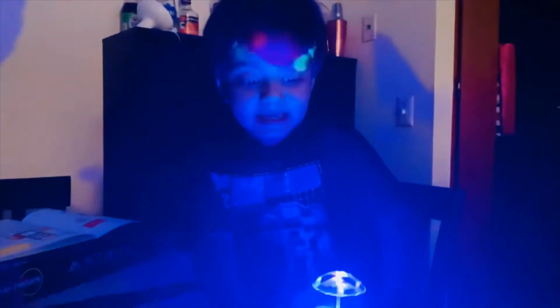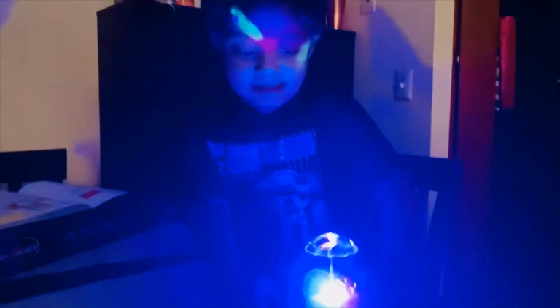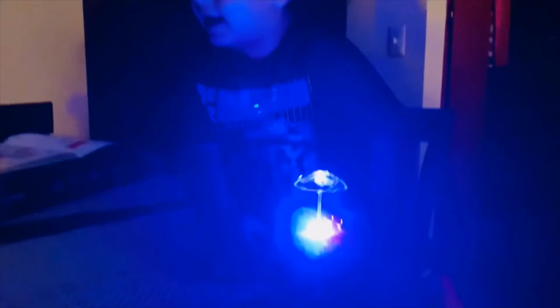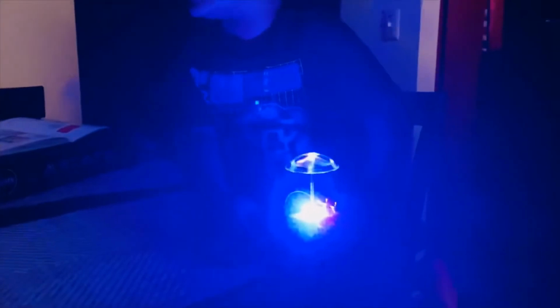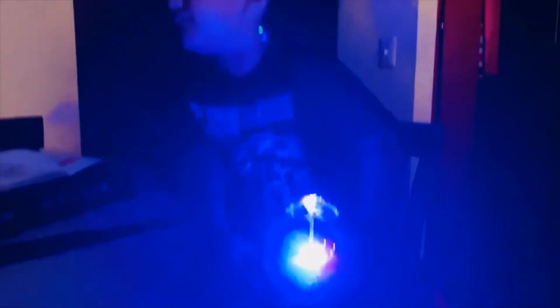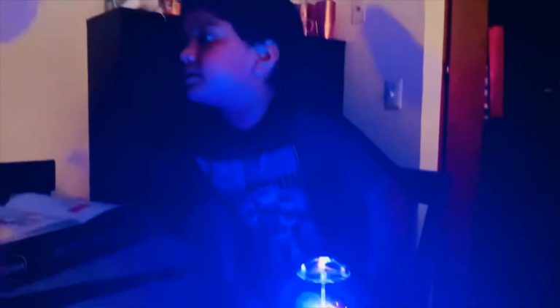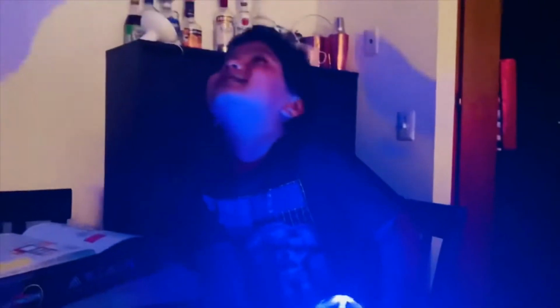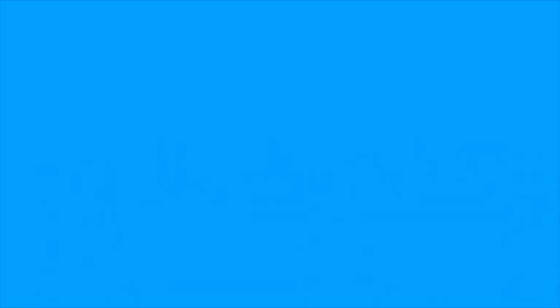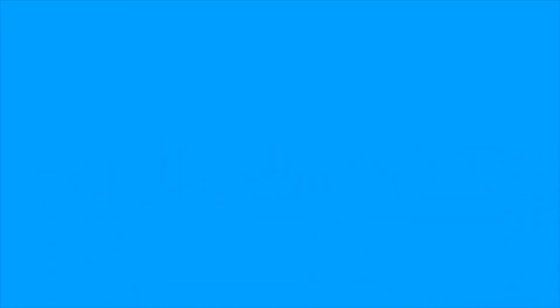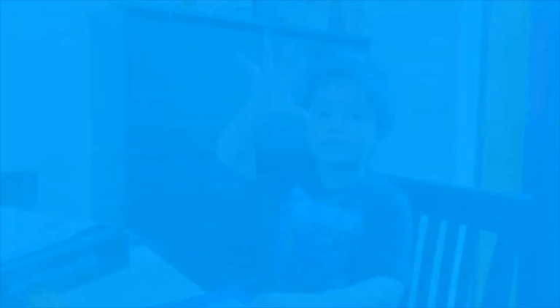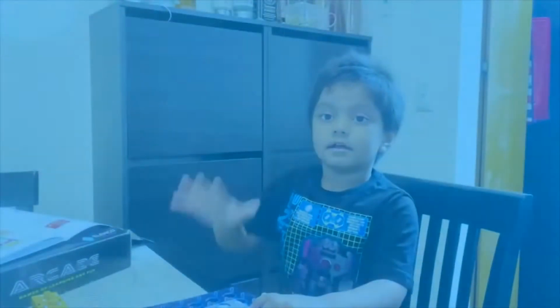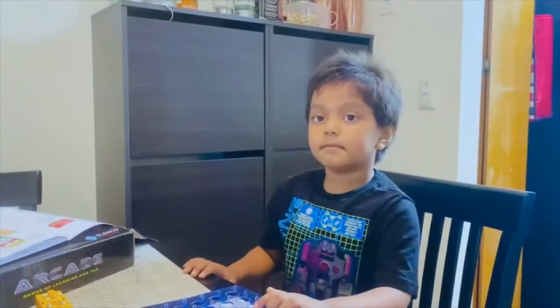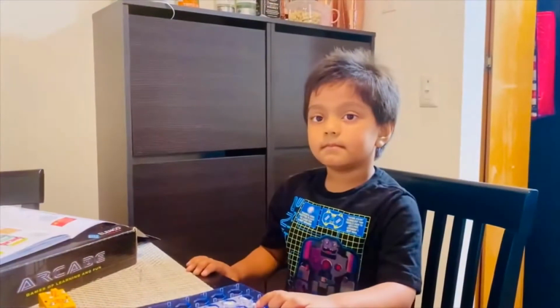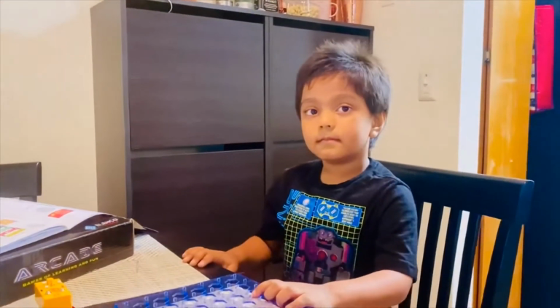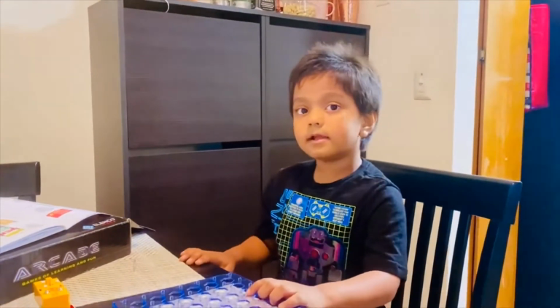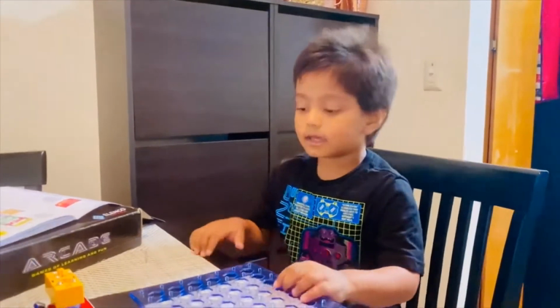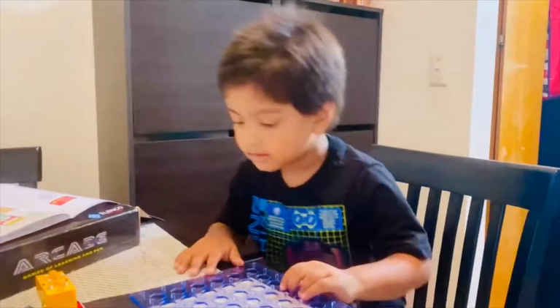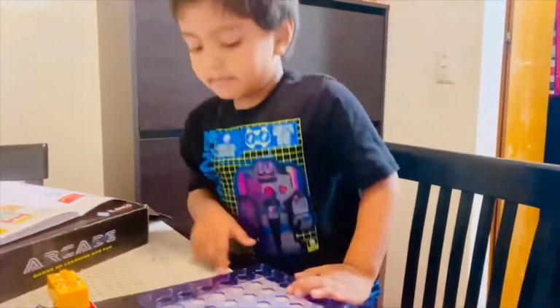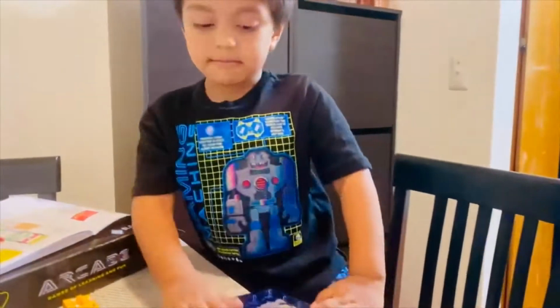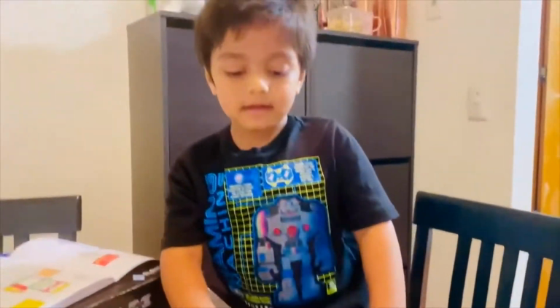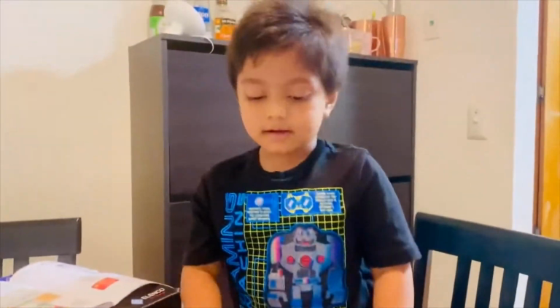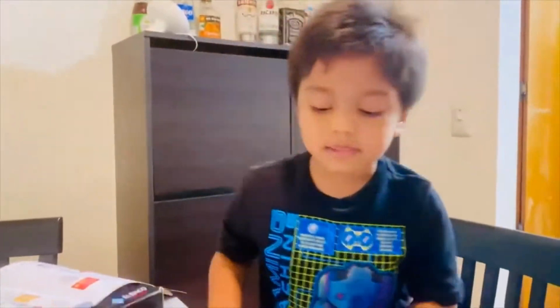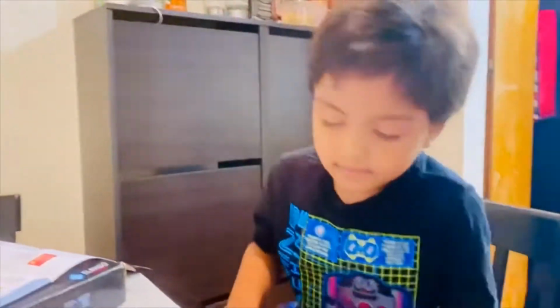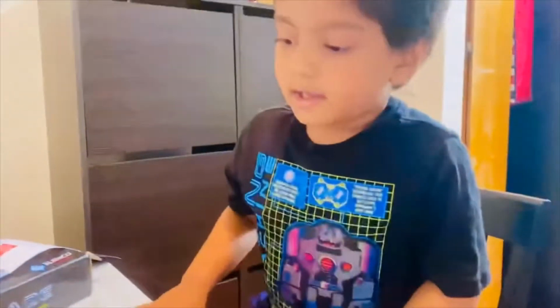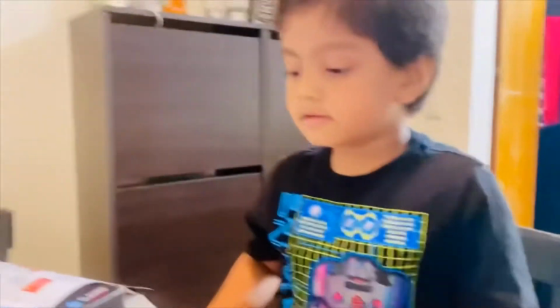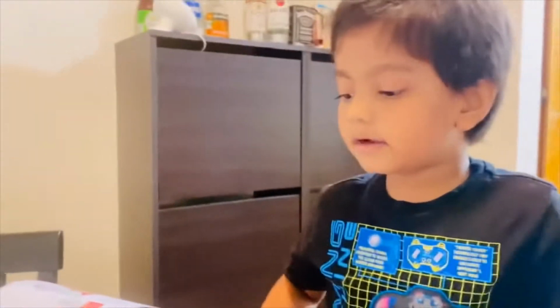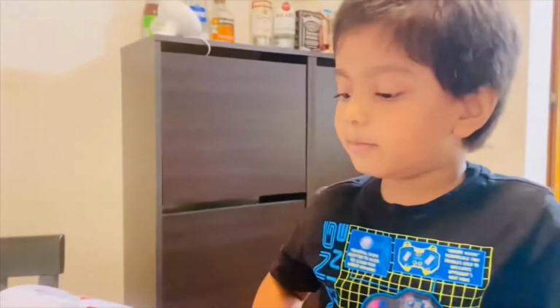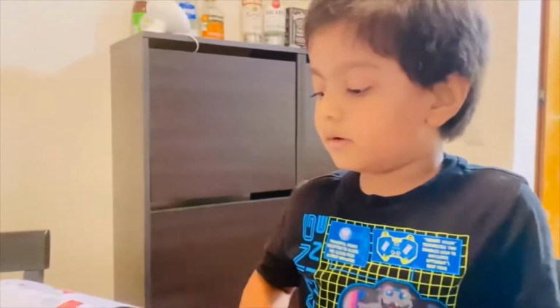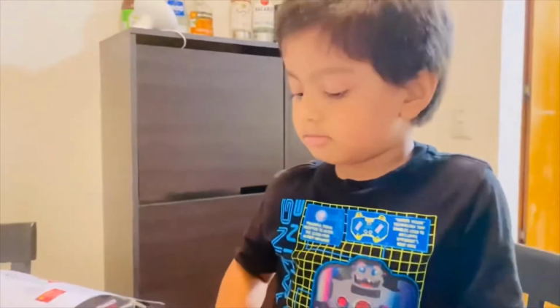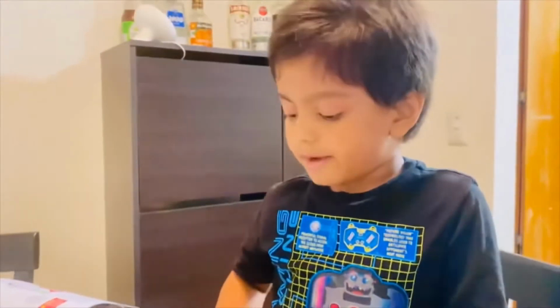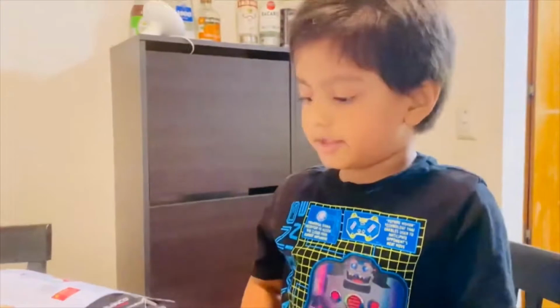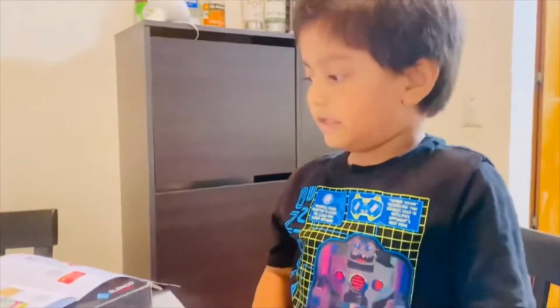Good job, baby! Hello guys, my name is Rihant. Today I'm going to make a science project for you.